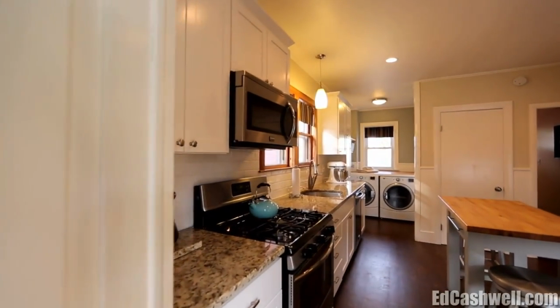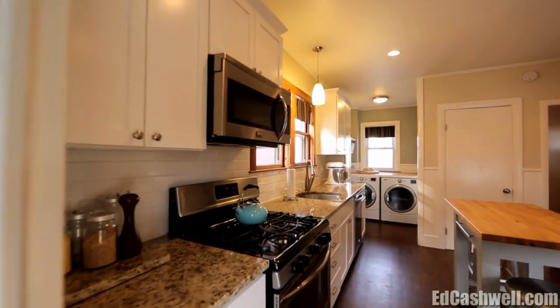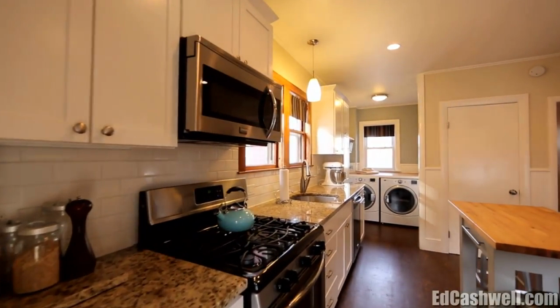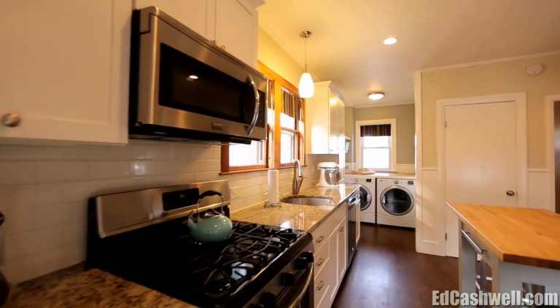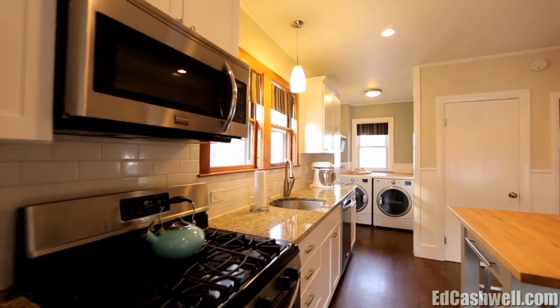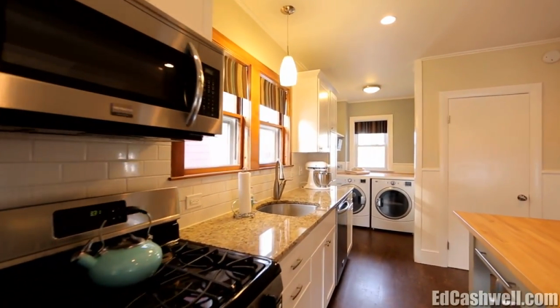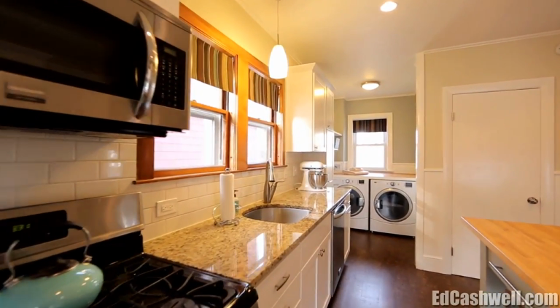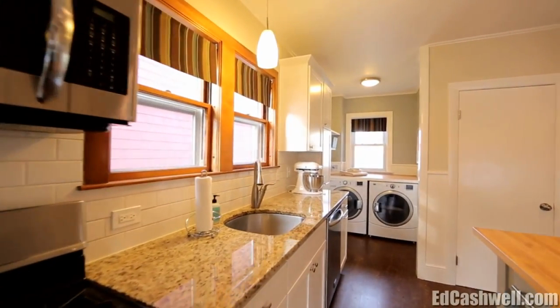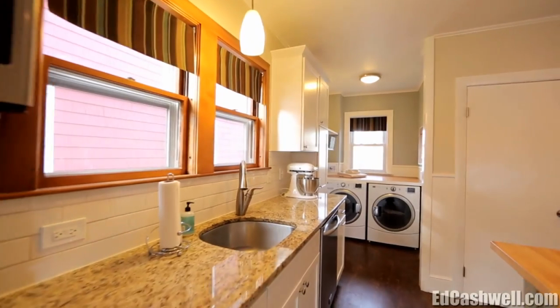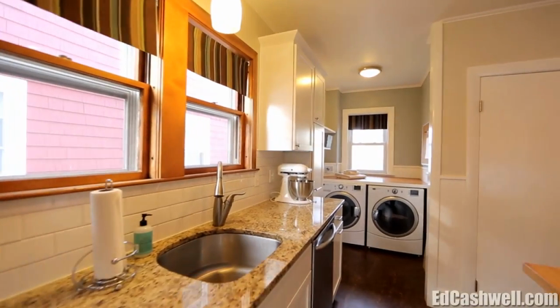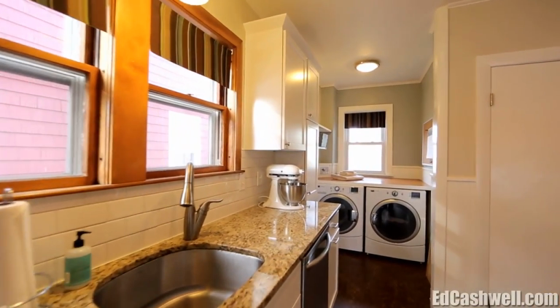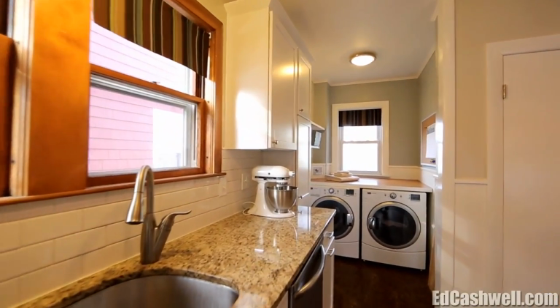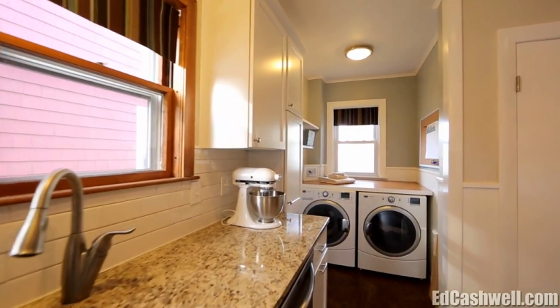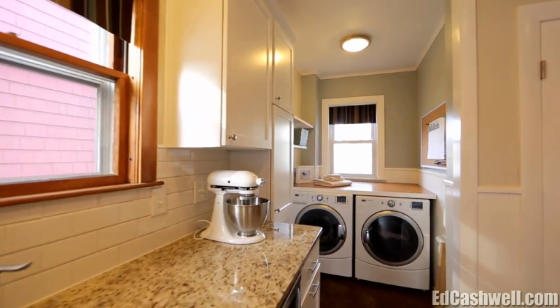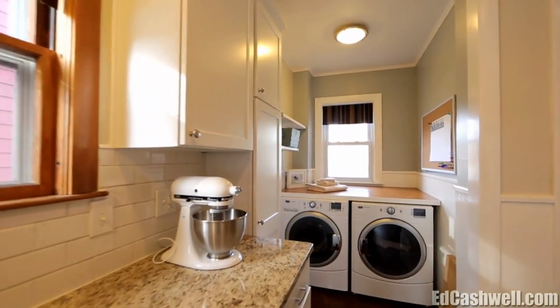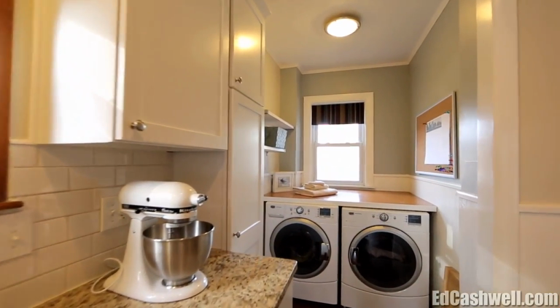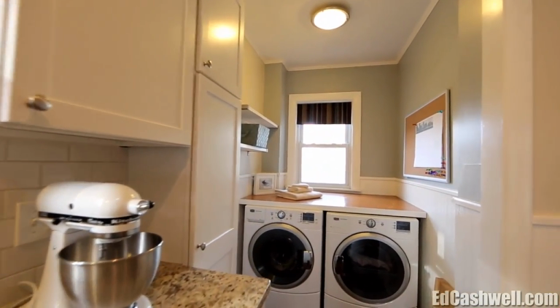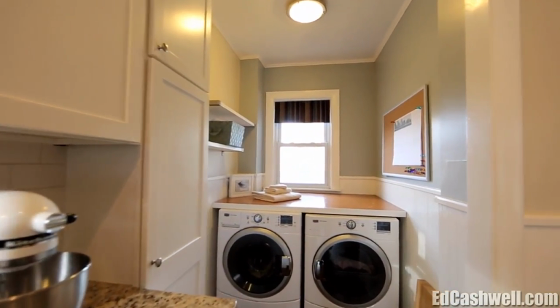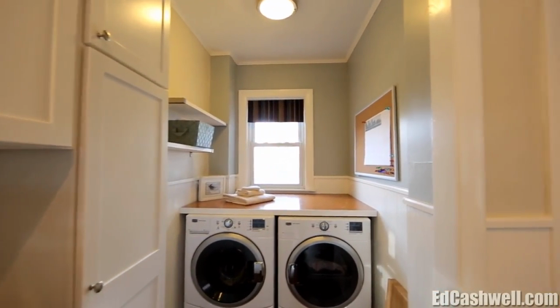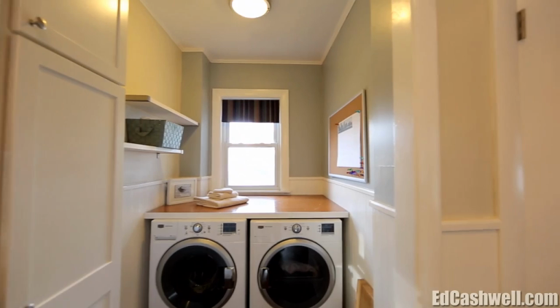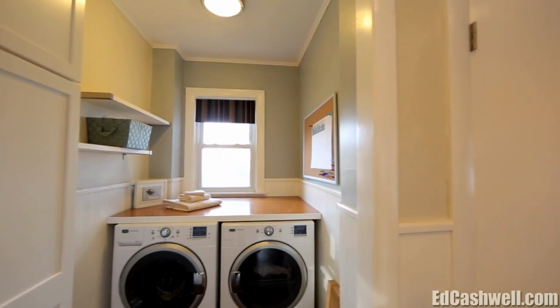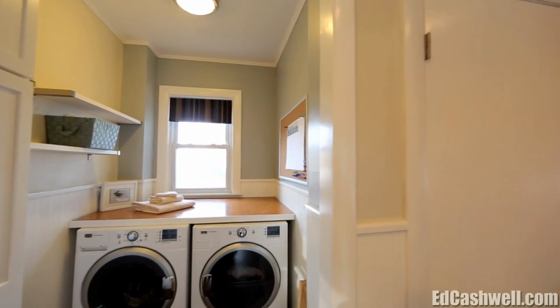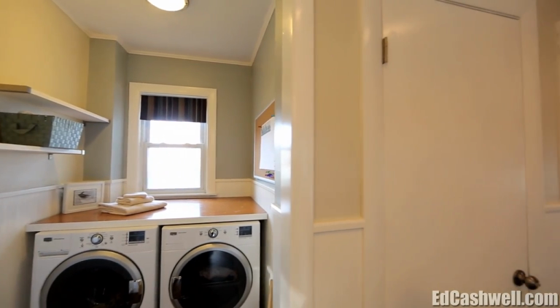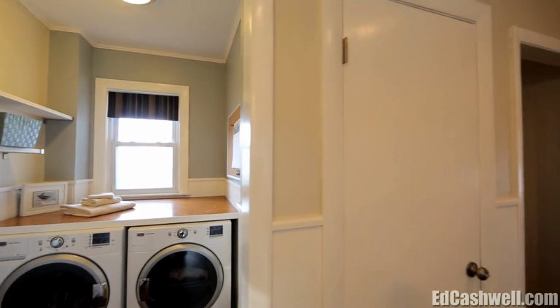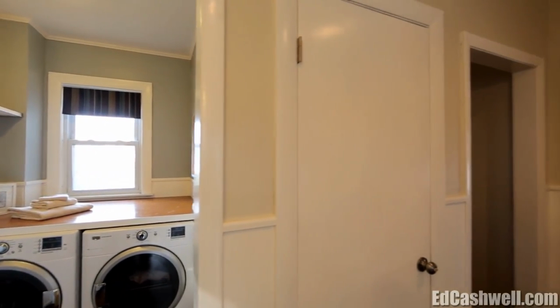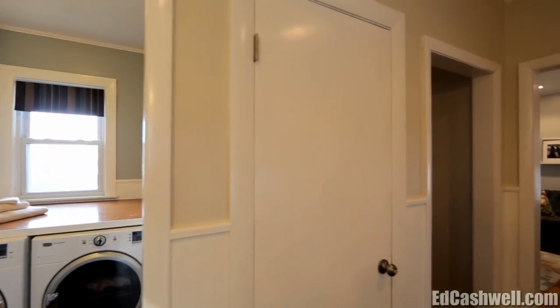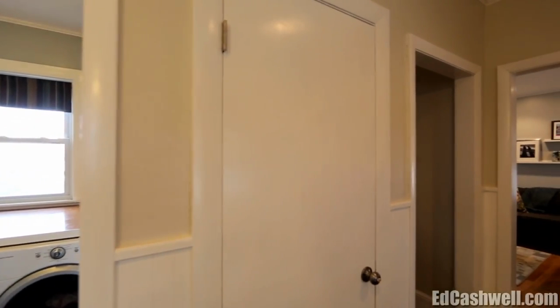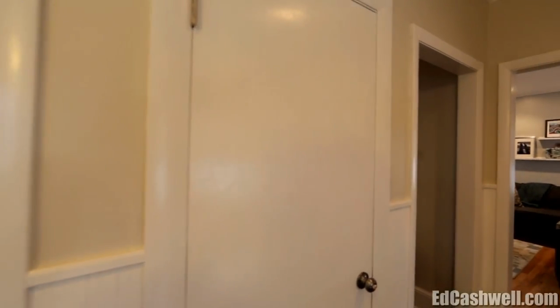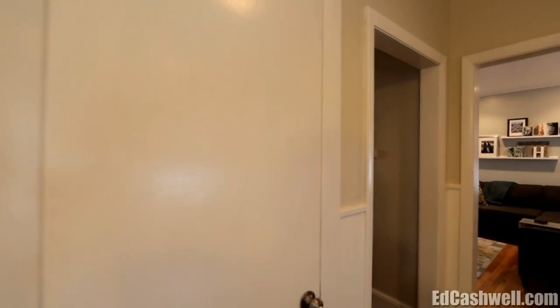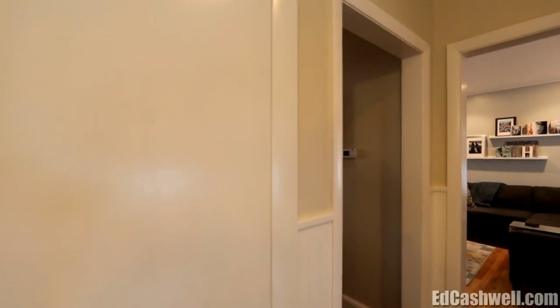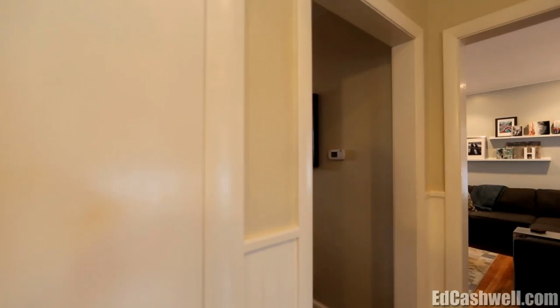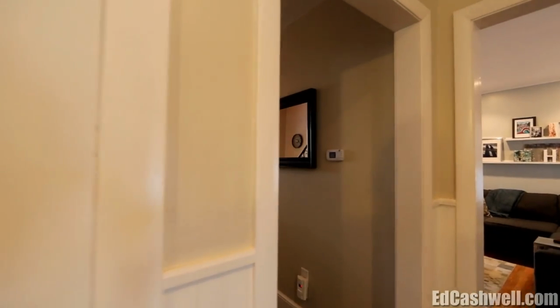Additional kitchen updates feature a built-in wine rack, convenient window seat, and custom-built island with a butcher block top, plus recessed, dimmable lighting. You'll appreciate the first-floor laundry center with front-loading washer and dryer, and a closed folding counter with shelving above.